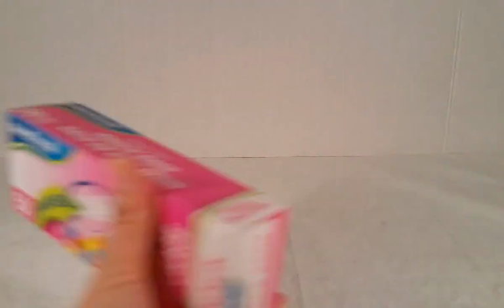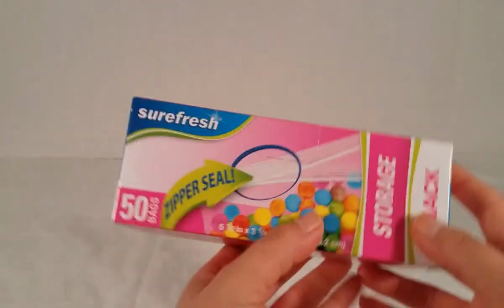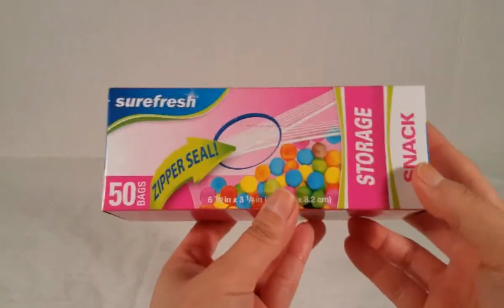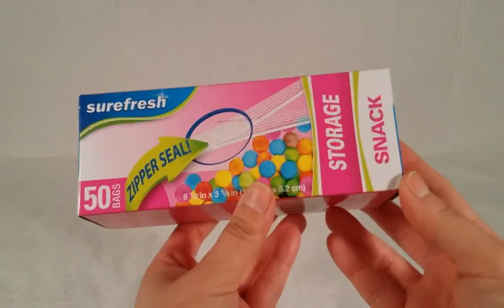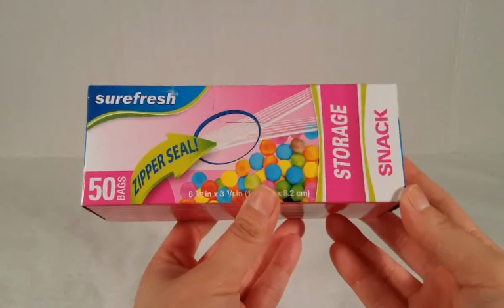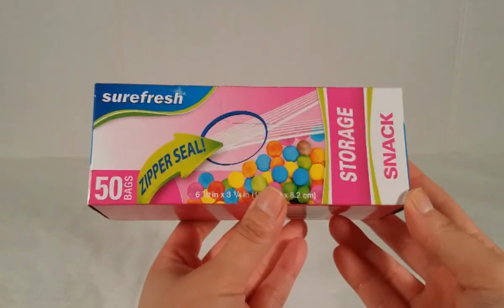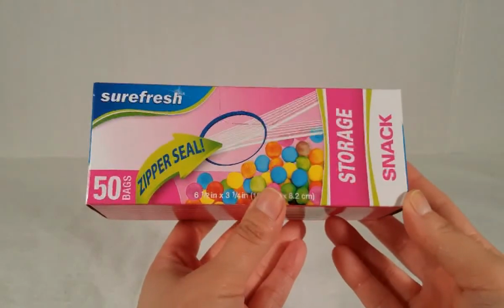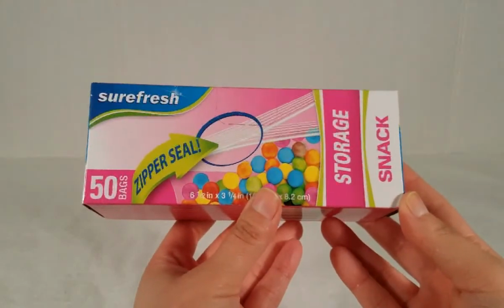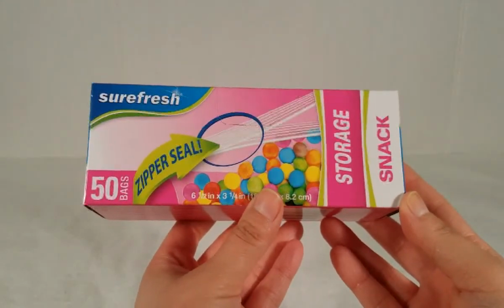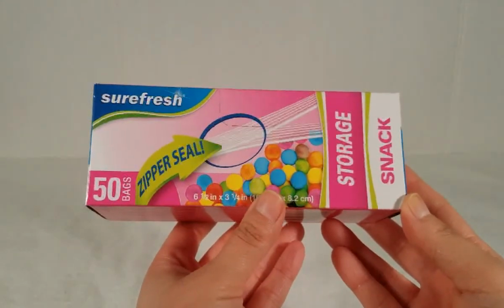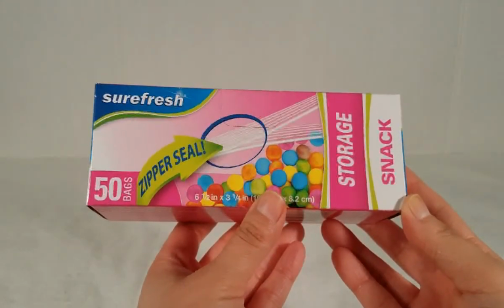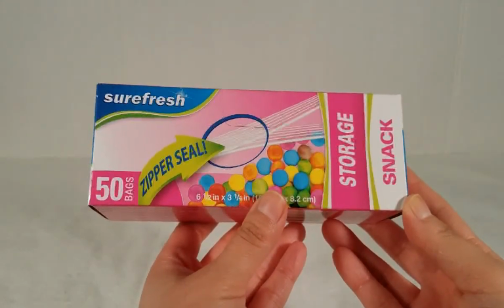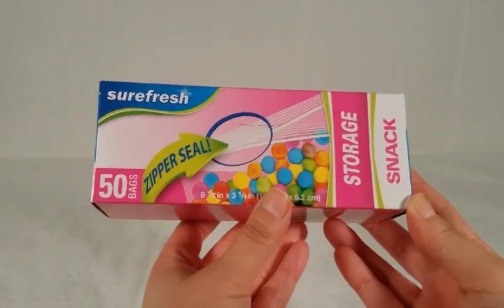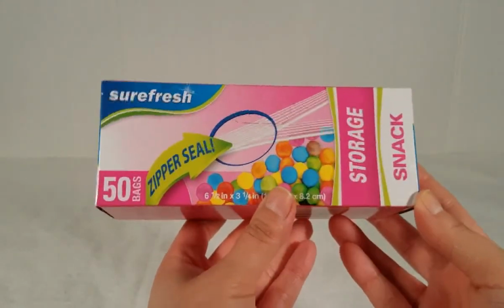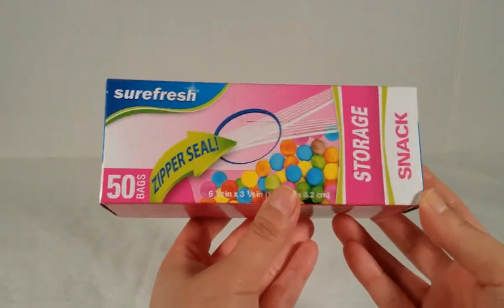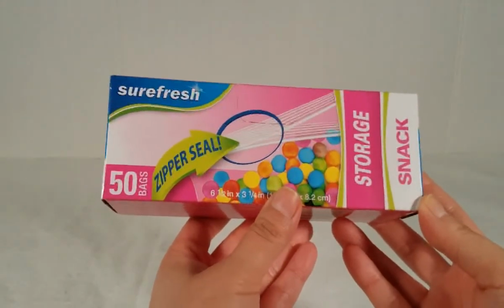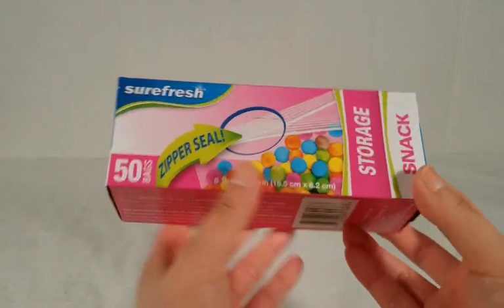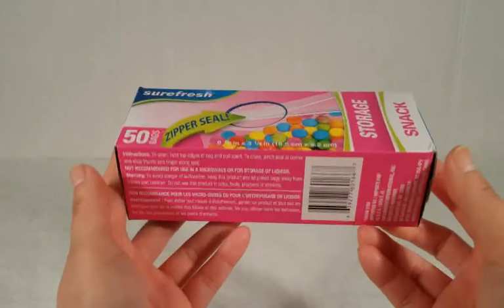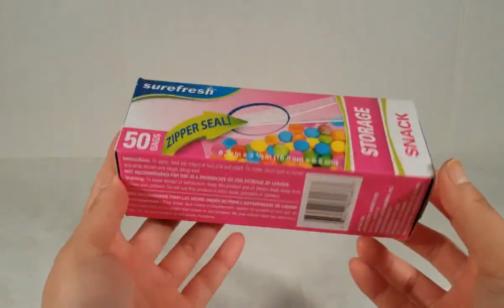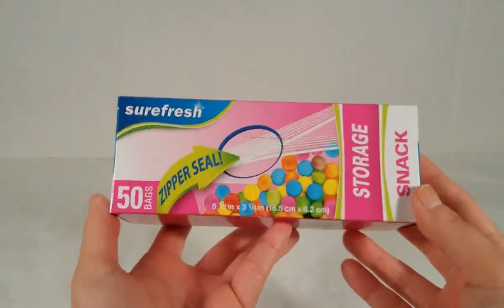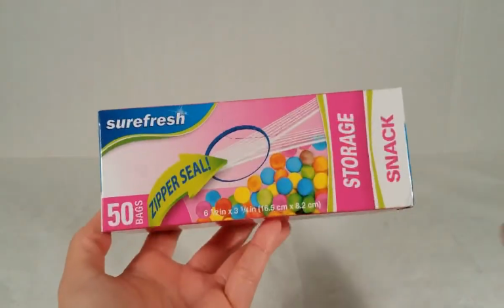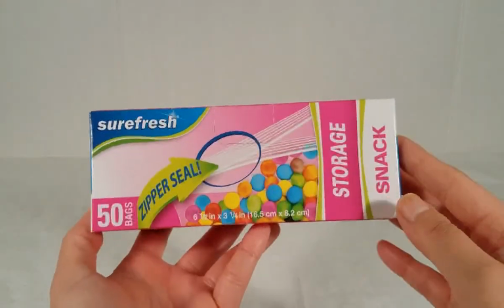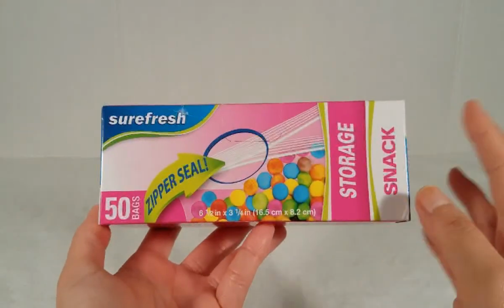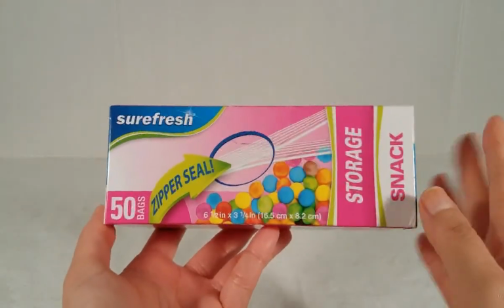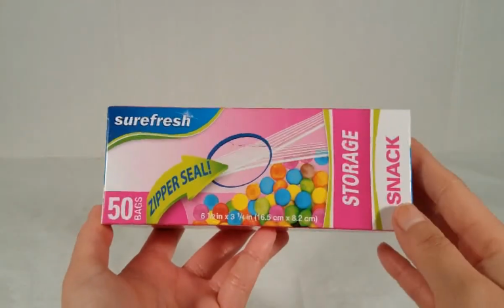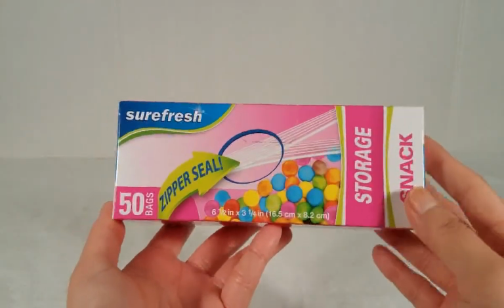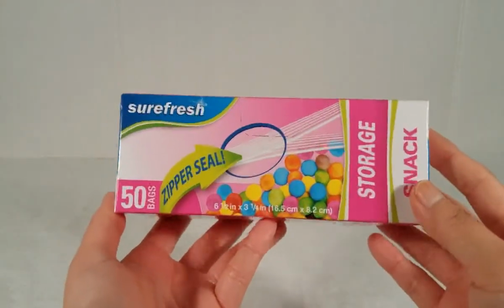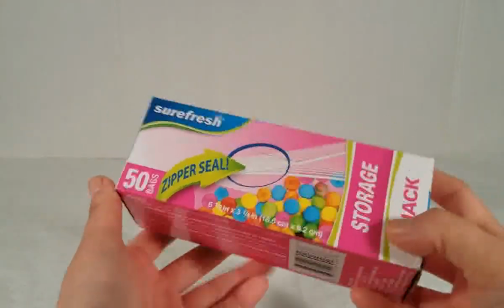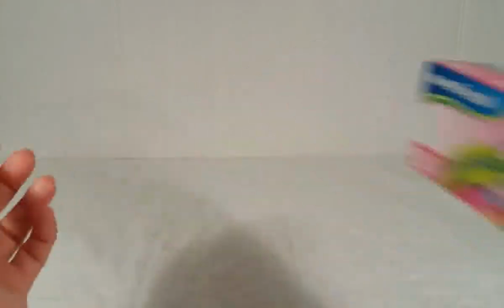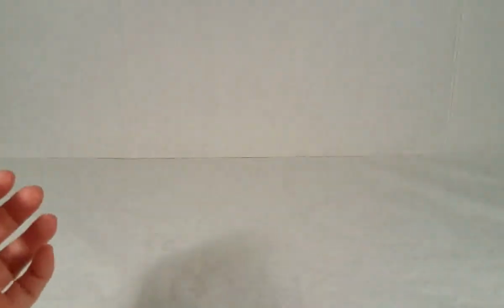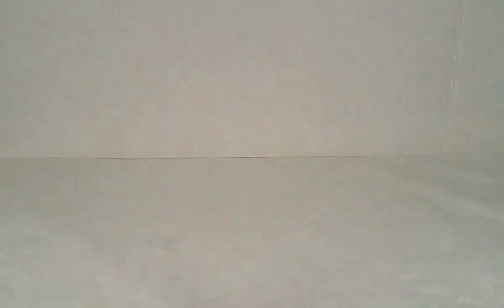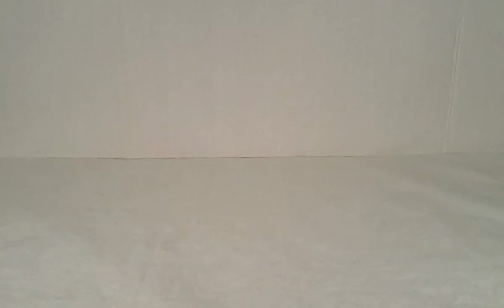A staple of the house are the Sure Fresh snack bags — you get 50 bags in this pack. I've hauled them so many times; these are really good and I needed them, so I got that pack.